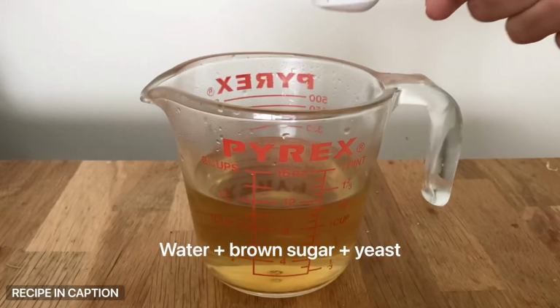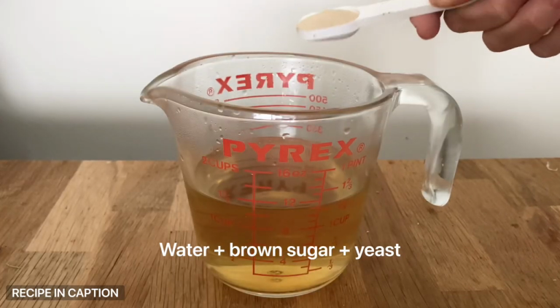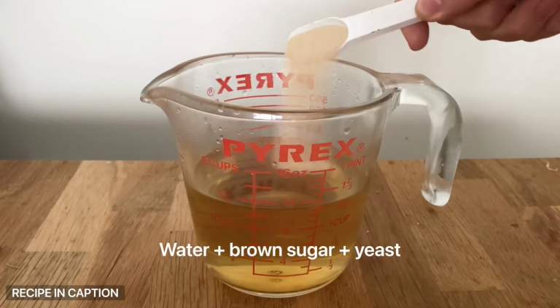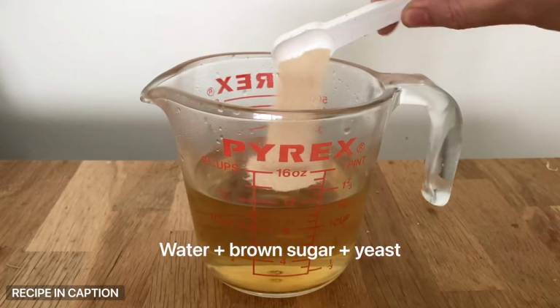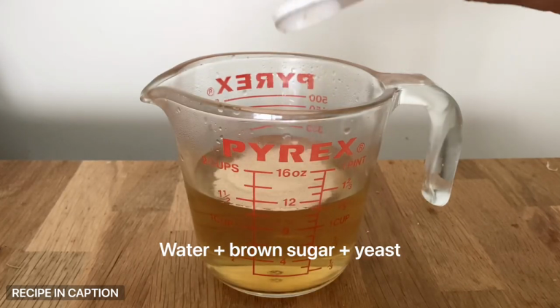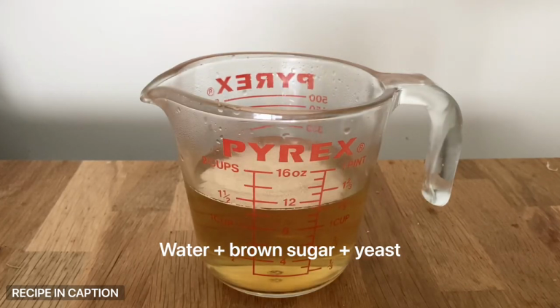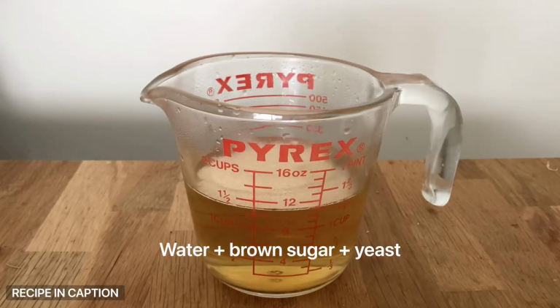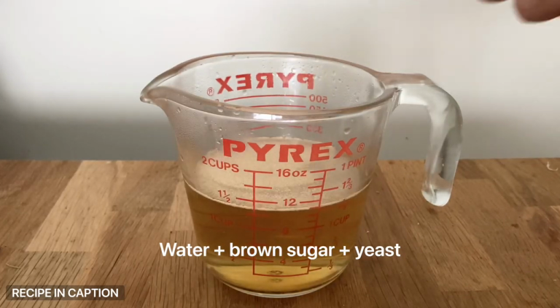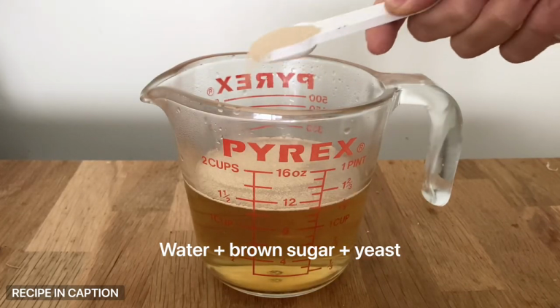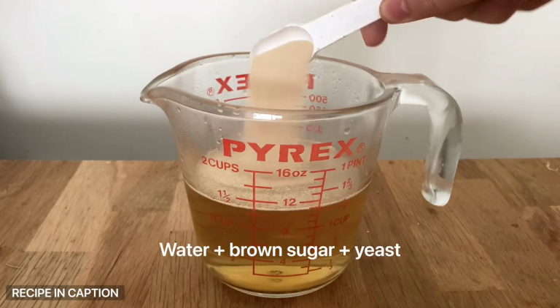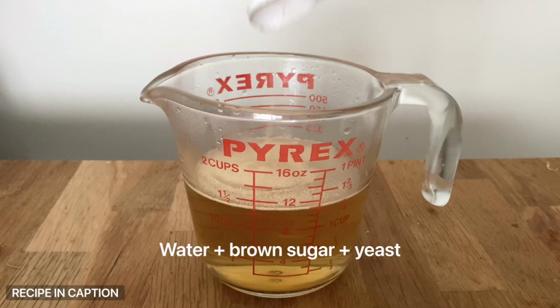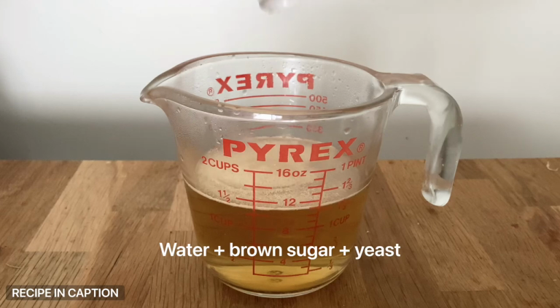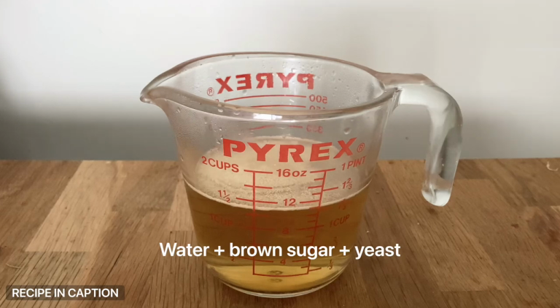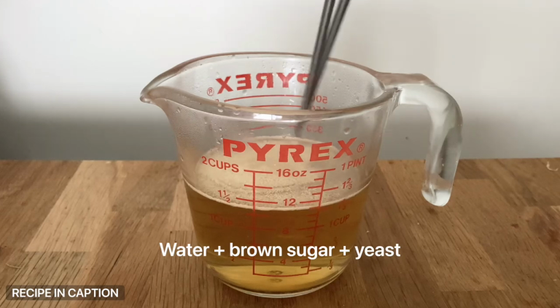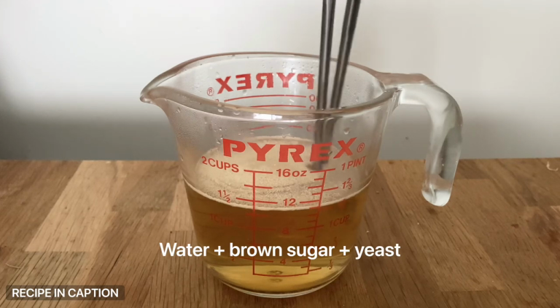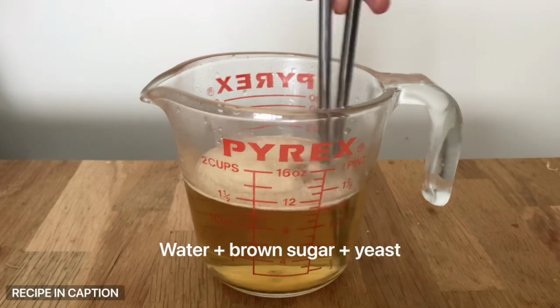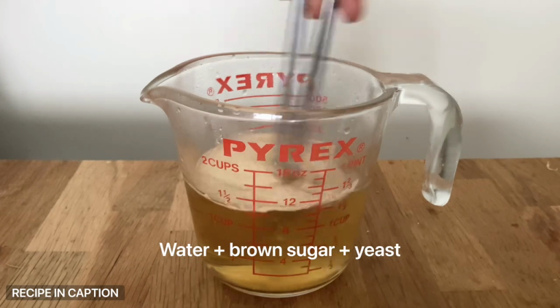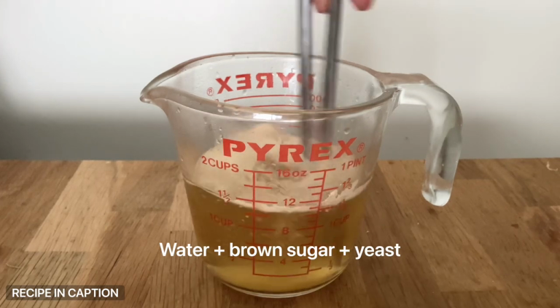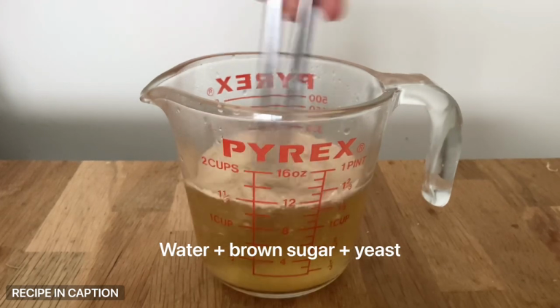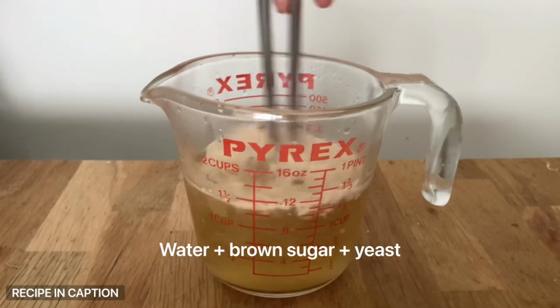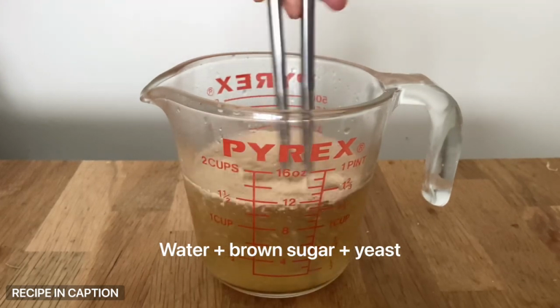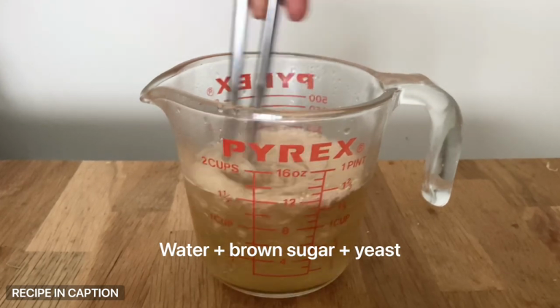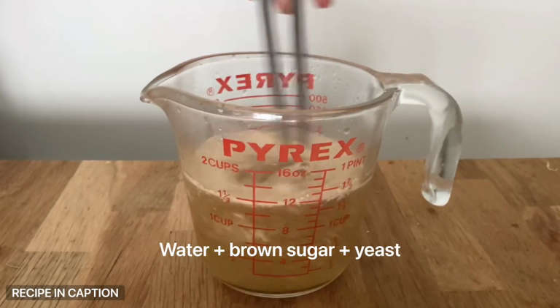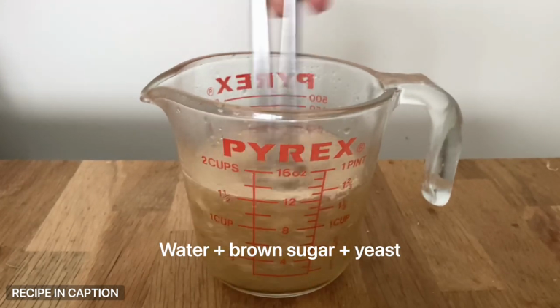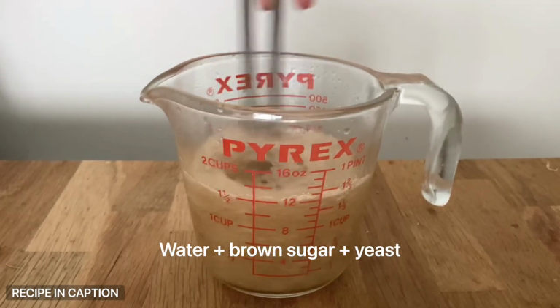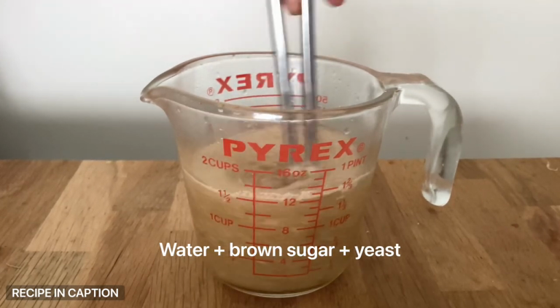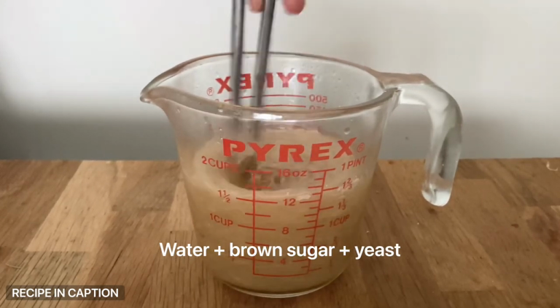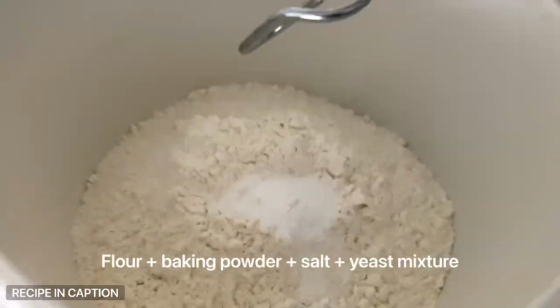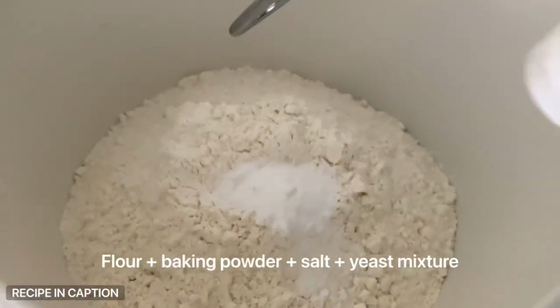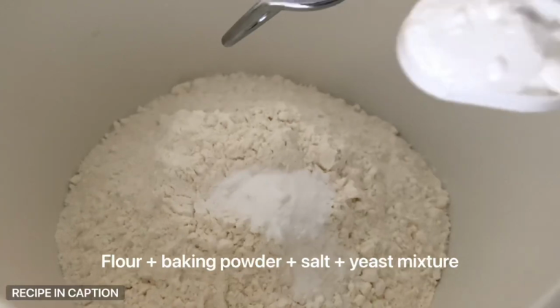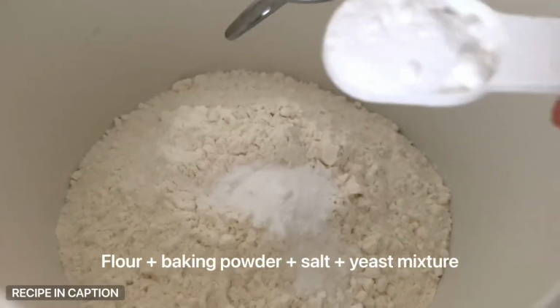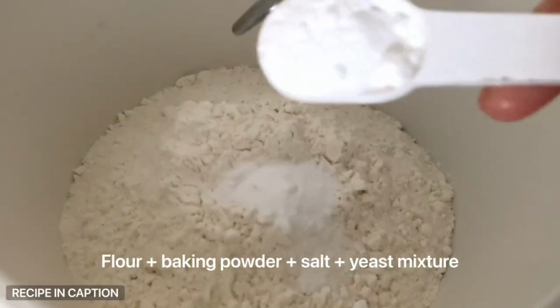First step: mix one and a third cups of slightly warm water with two tablespoons of brown sugar. Stir to dissolve, then let it cool for five minutes before adding in the yeast.